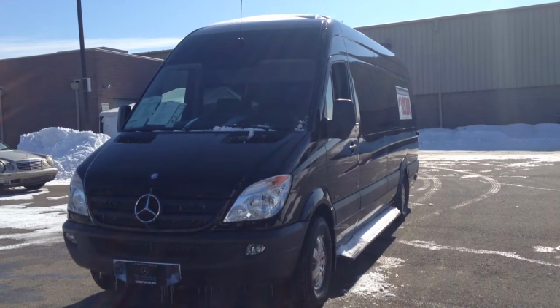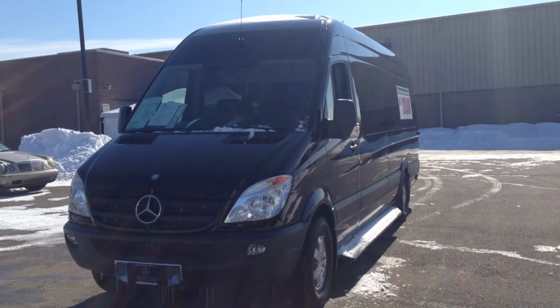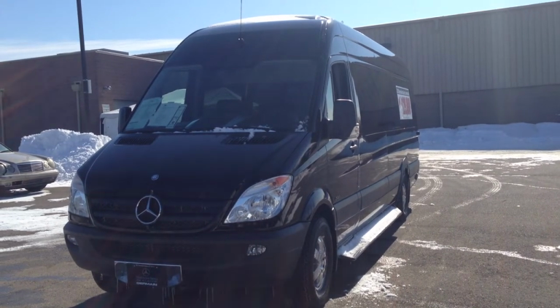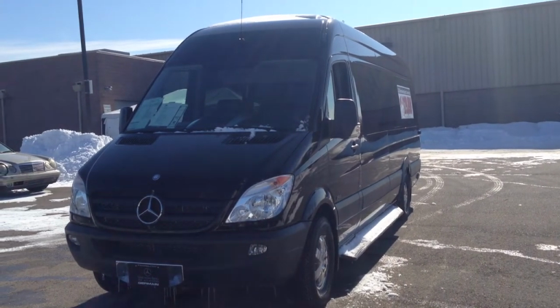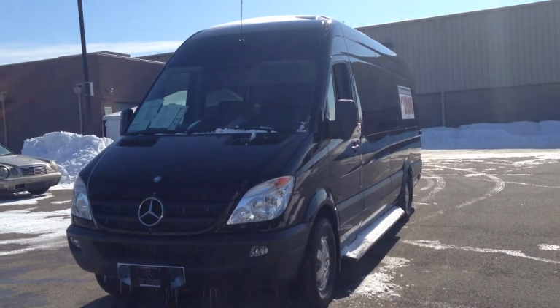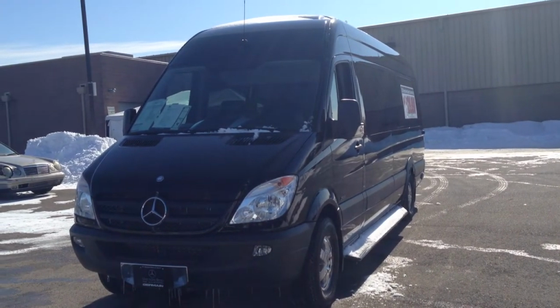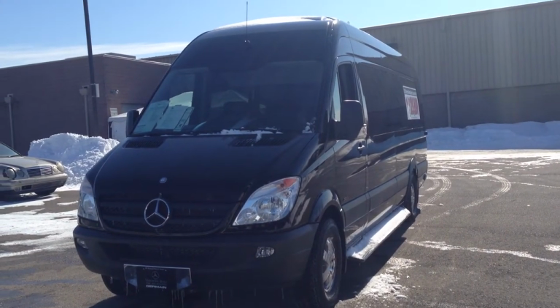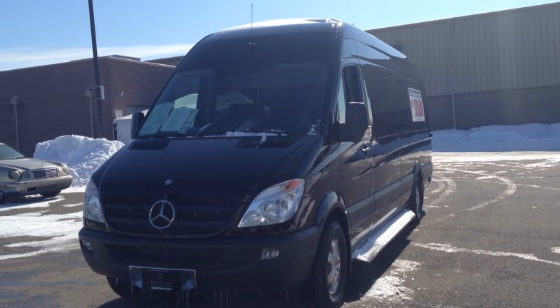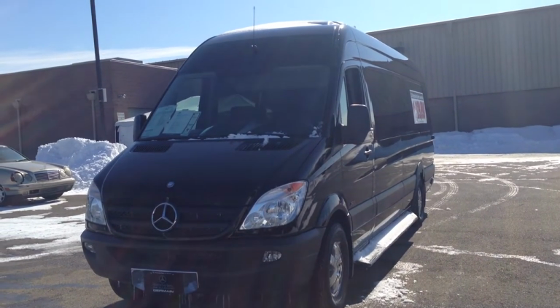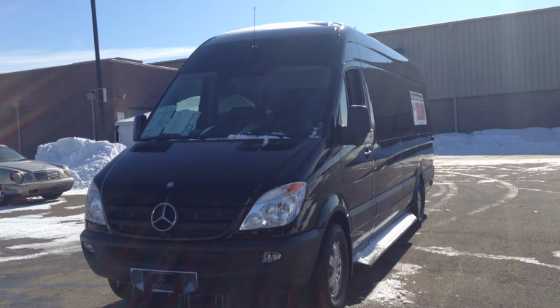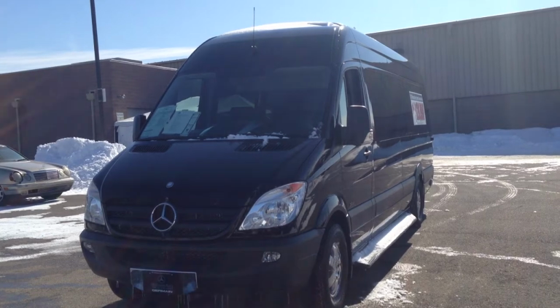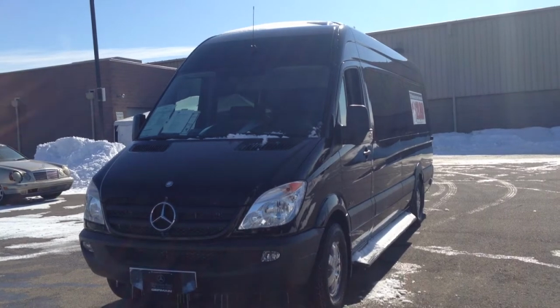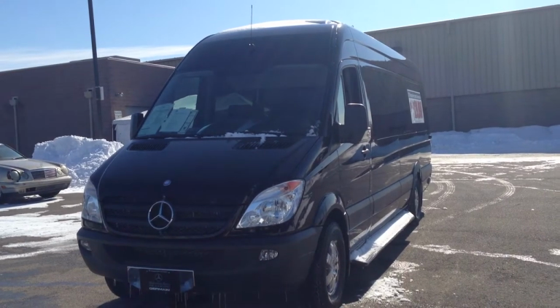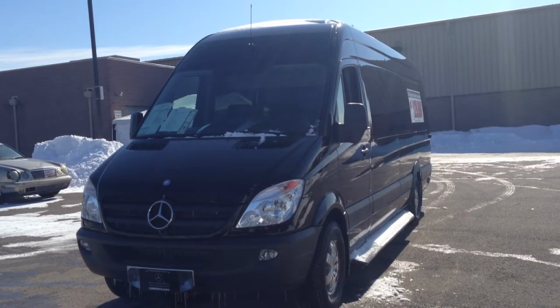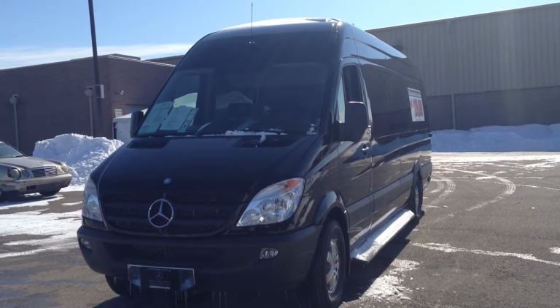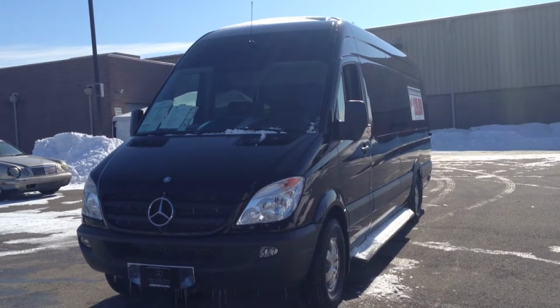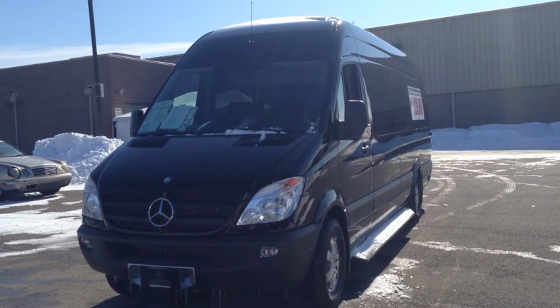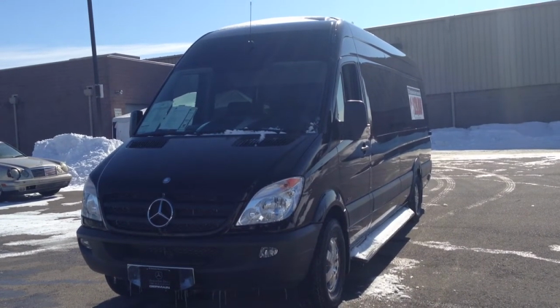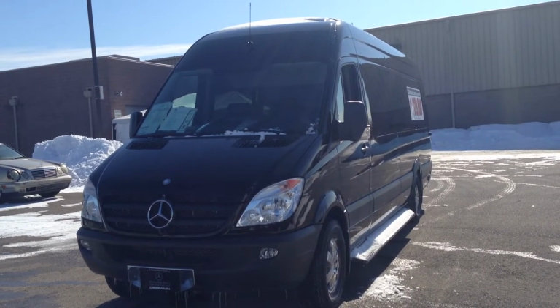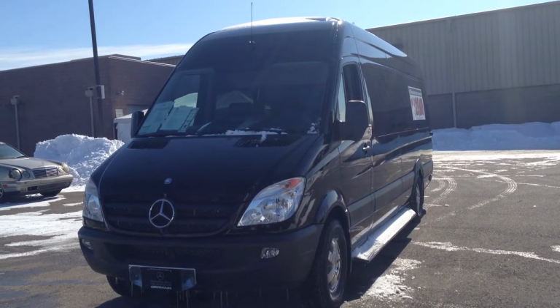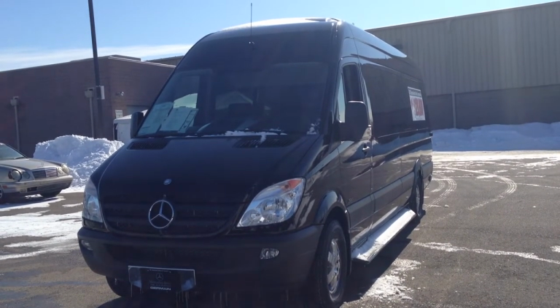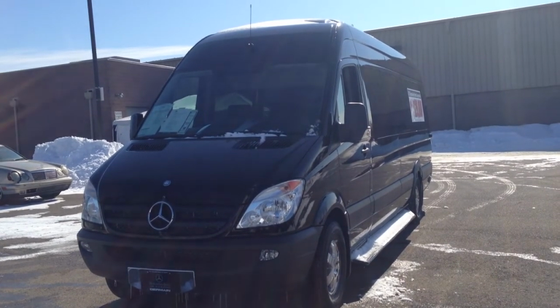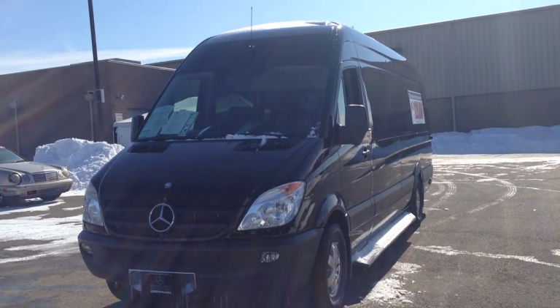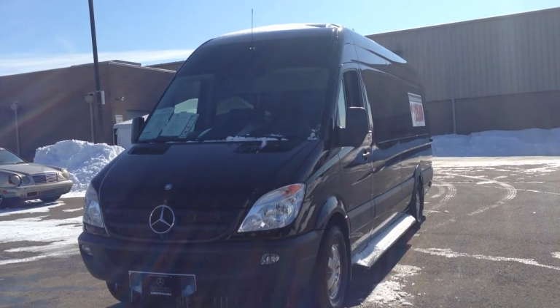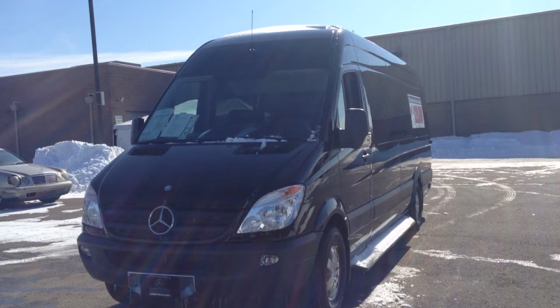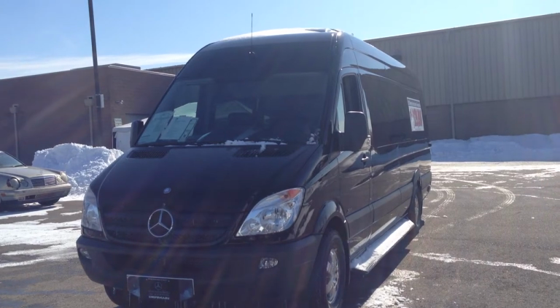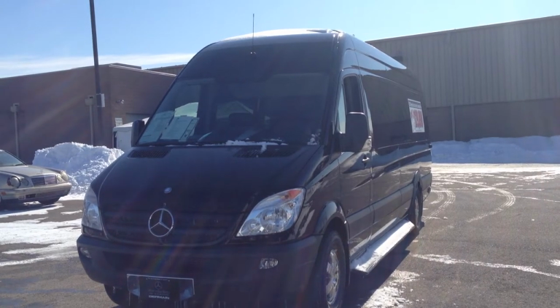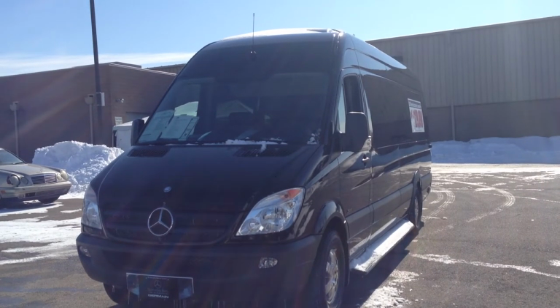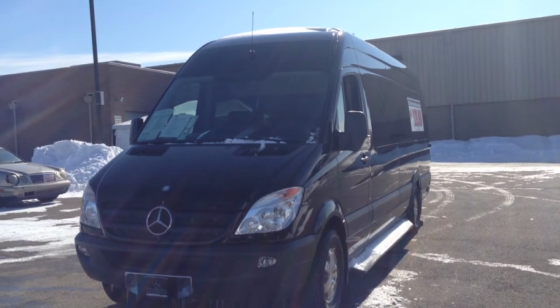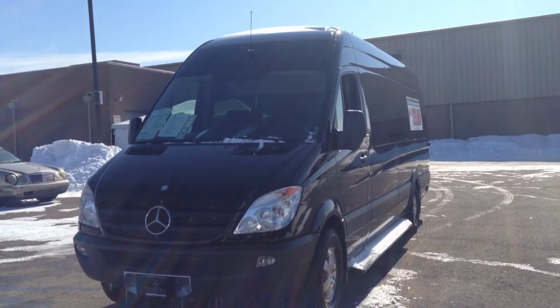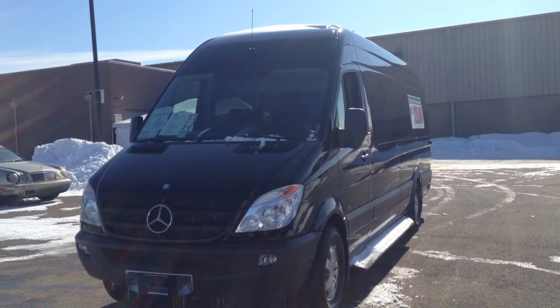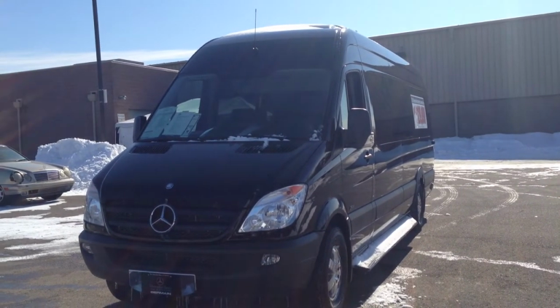Hello everyone, how's it going? This is Eric here at Jermaine Mercedes-Benz of Easton, the Sprinter Specialist. I'm here to talk with you about the 2013 Mercedes-Benz Sprinter van.